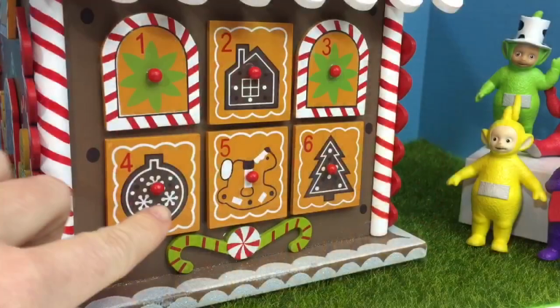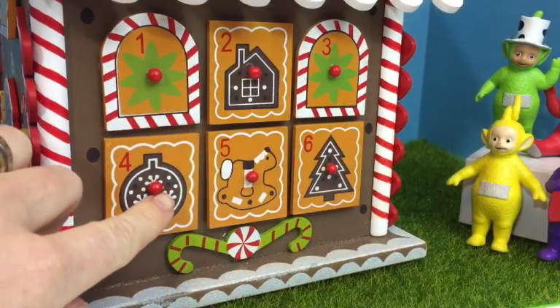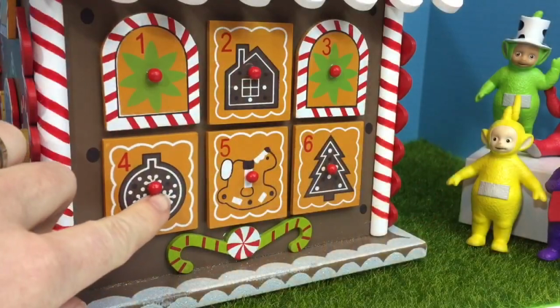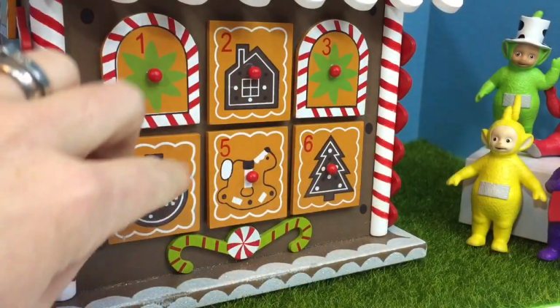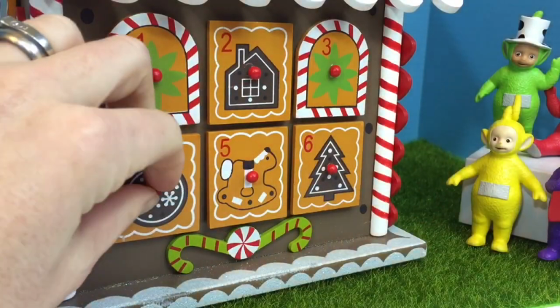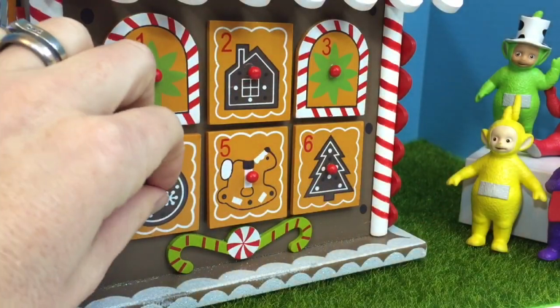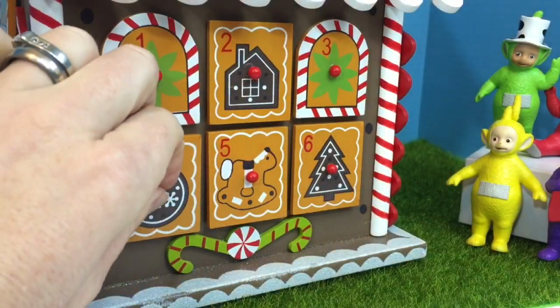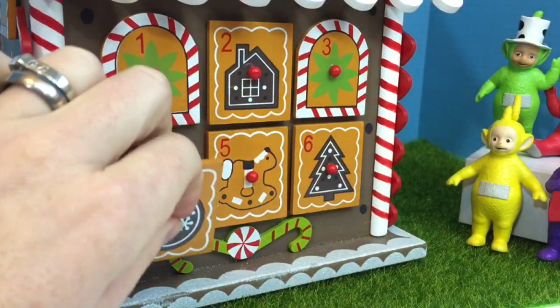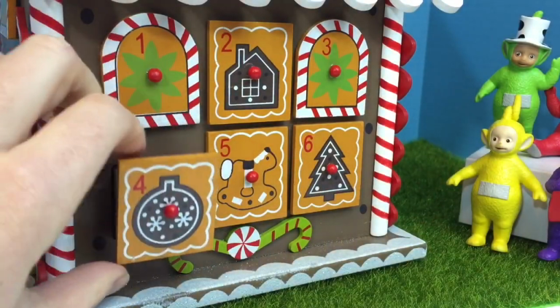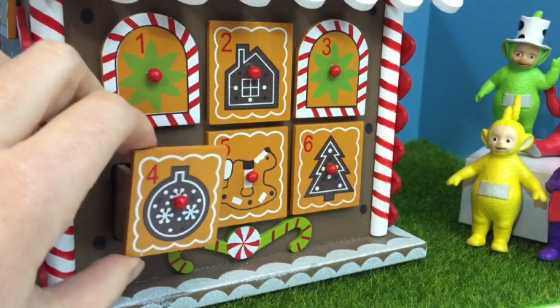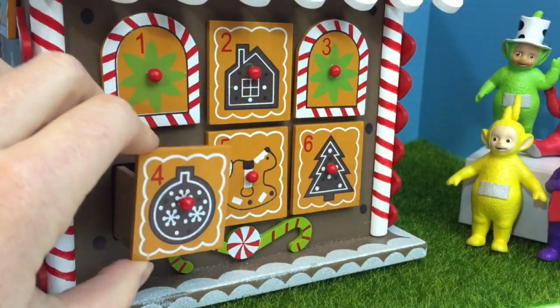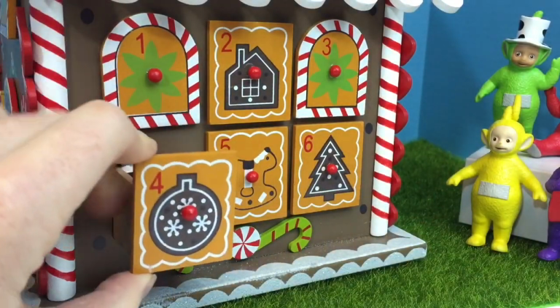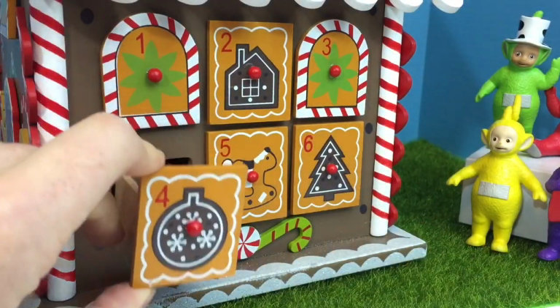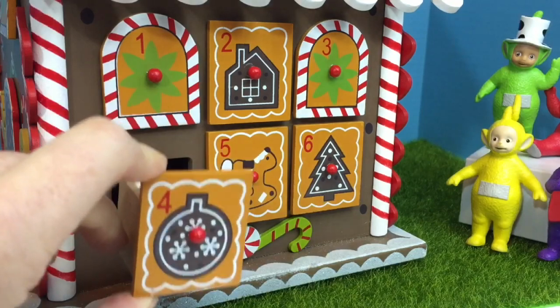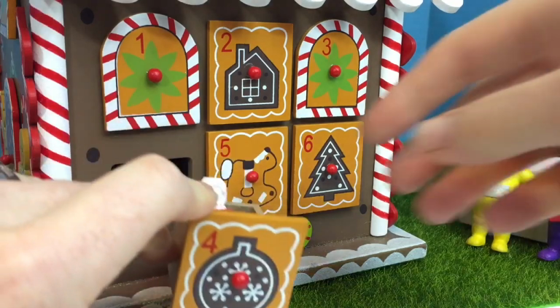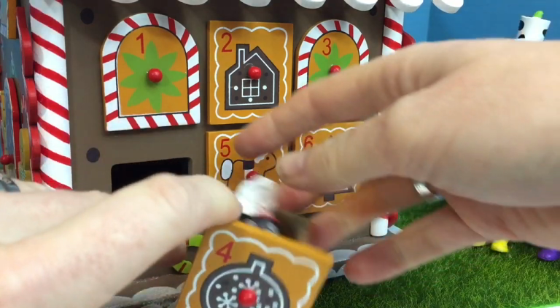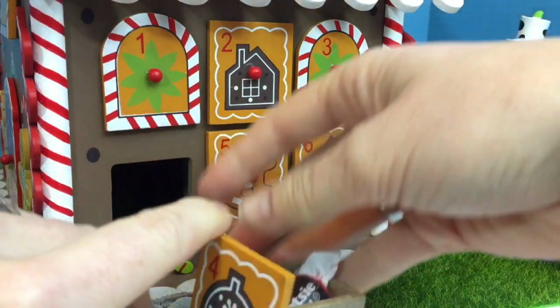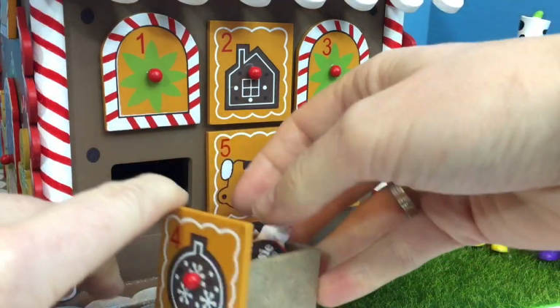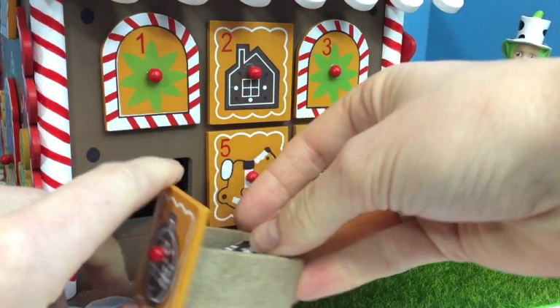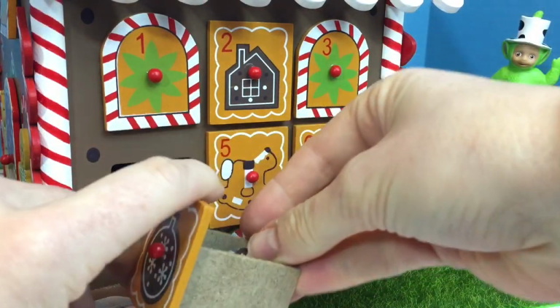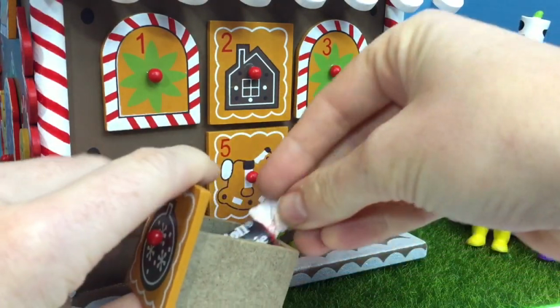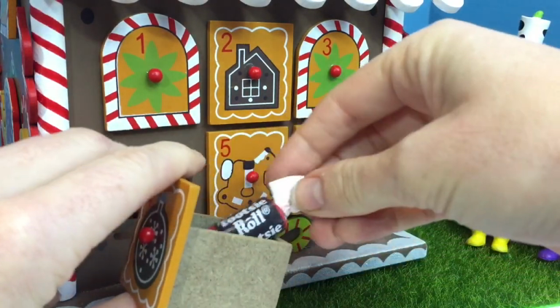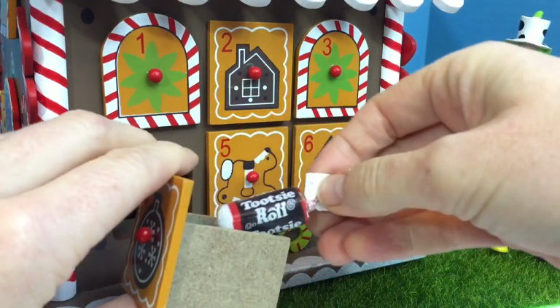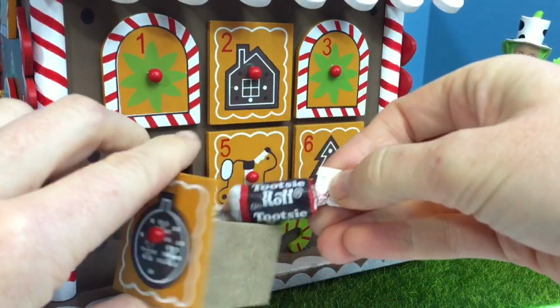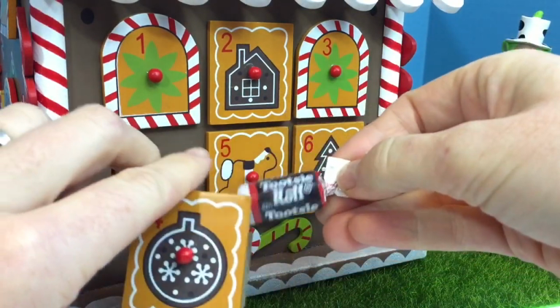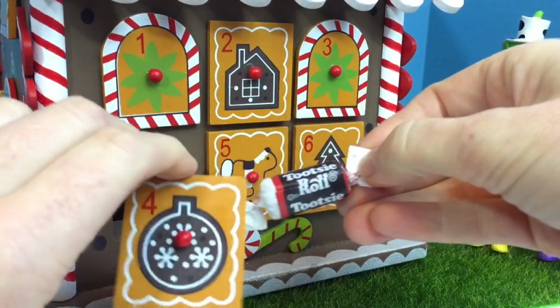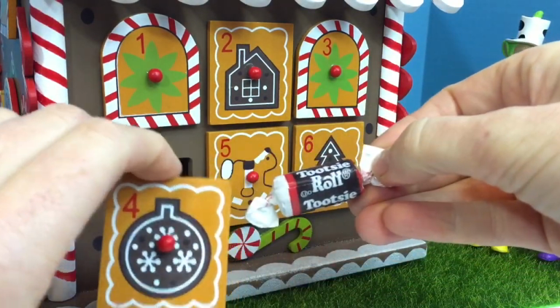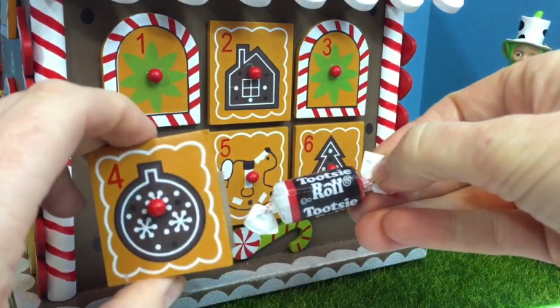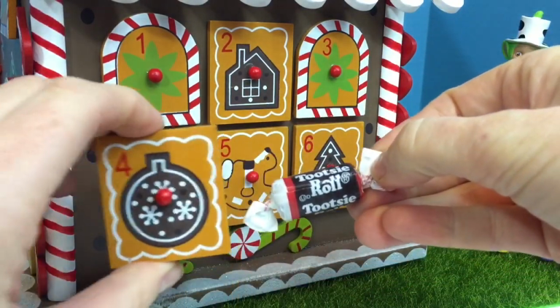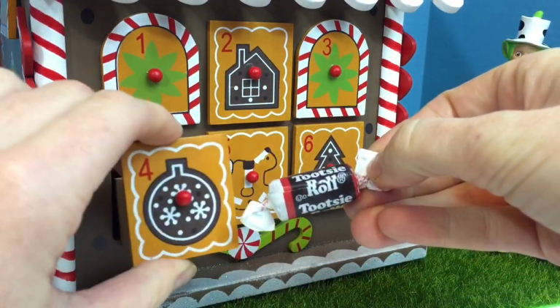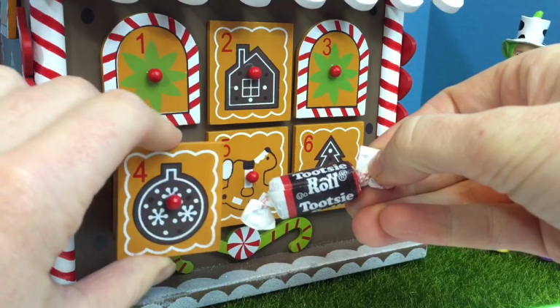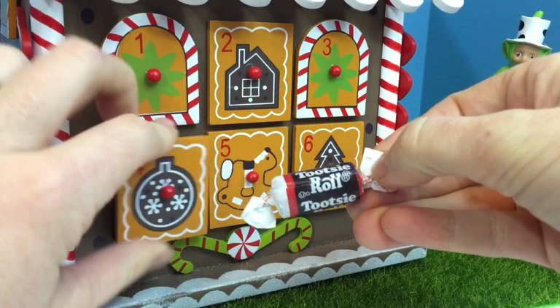Number 4 has a brown ornament on it. We got a Tootsie Roll candy.